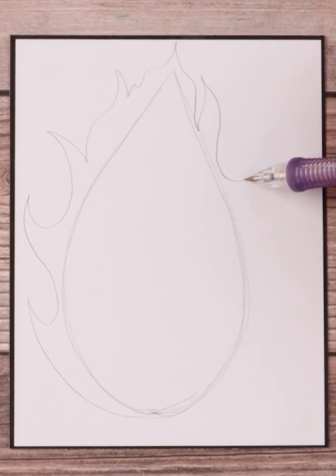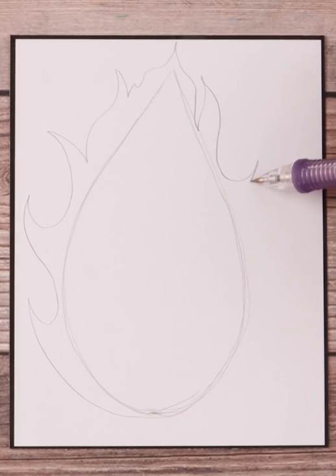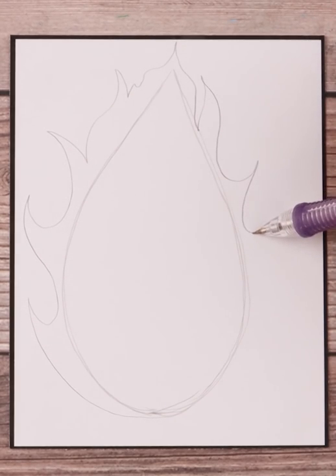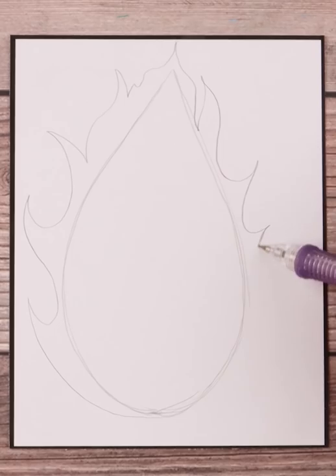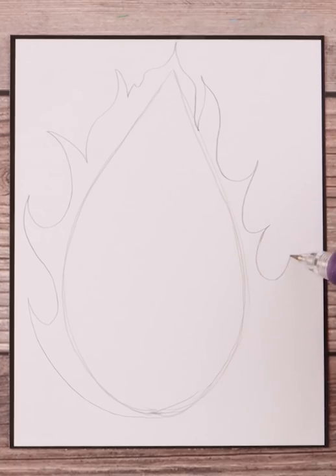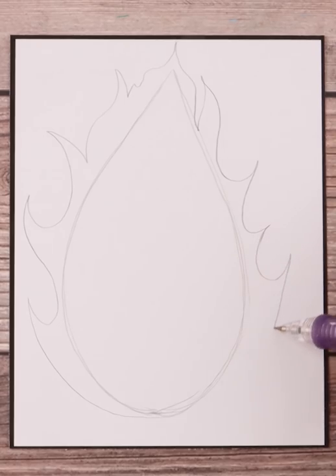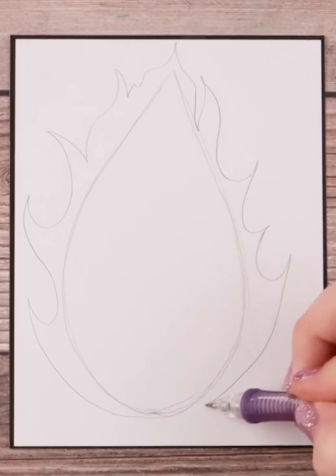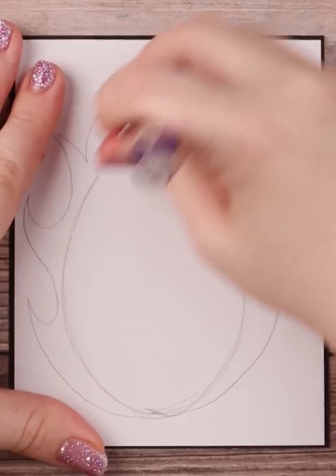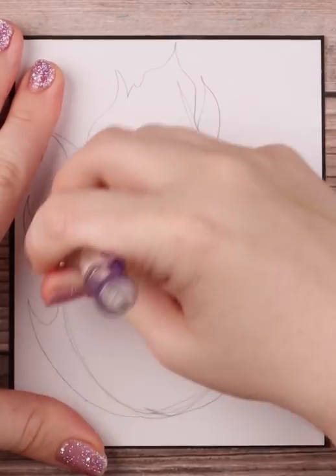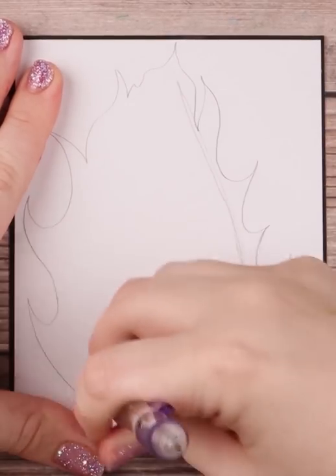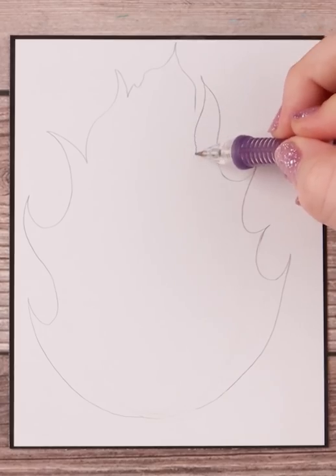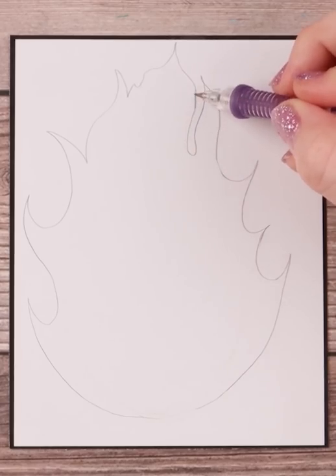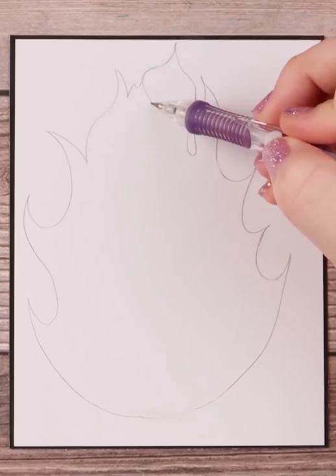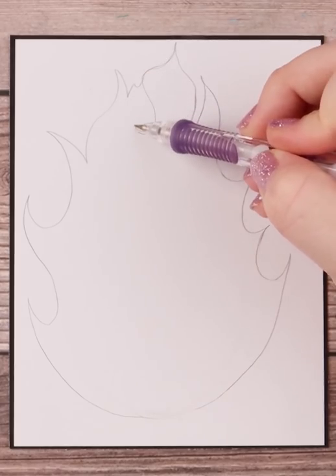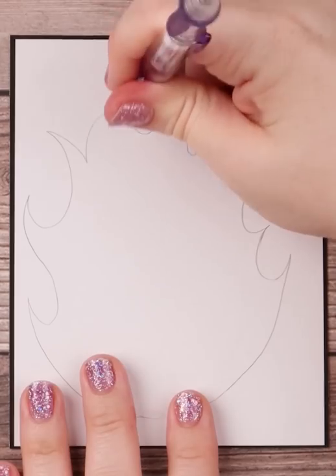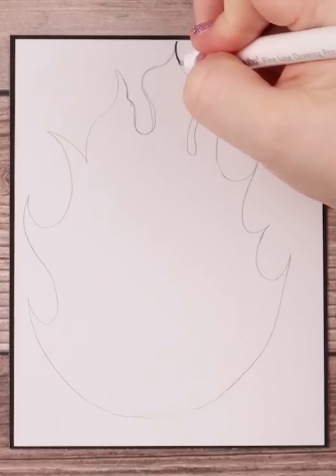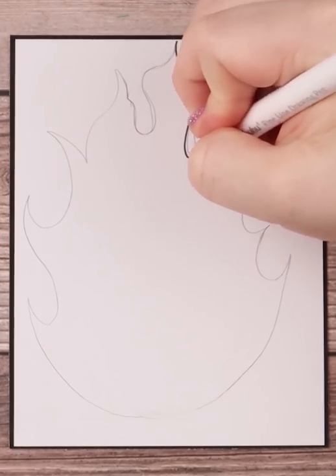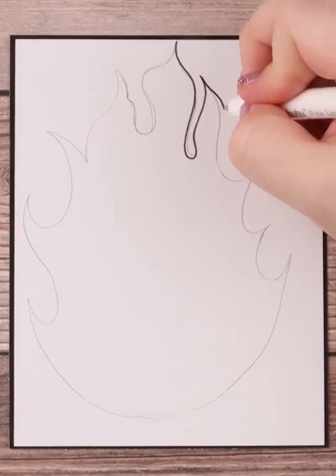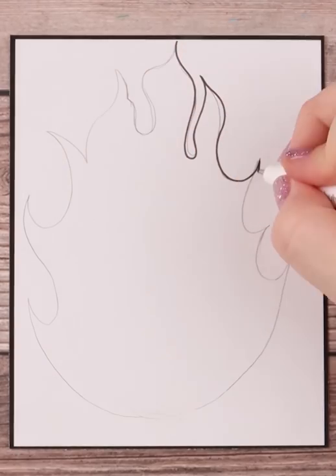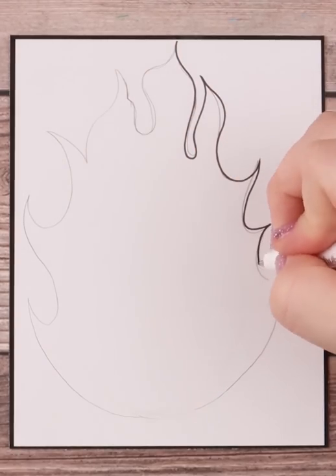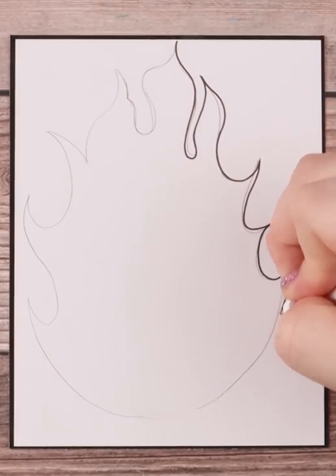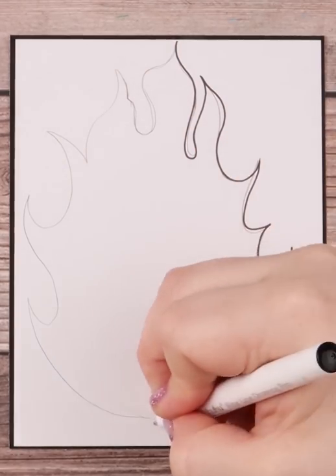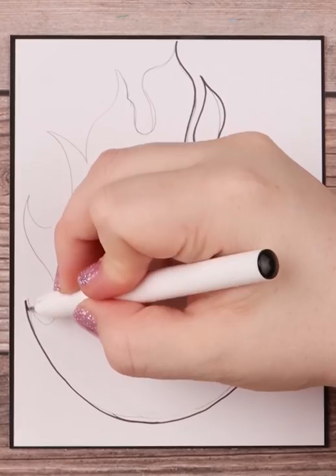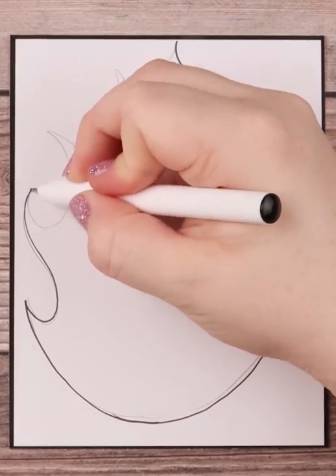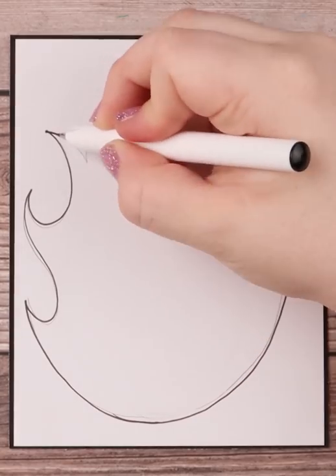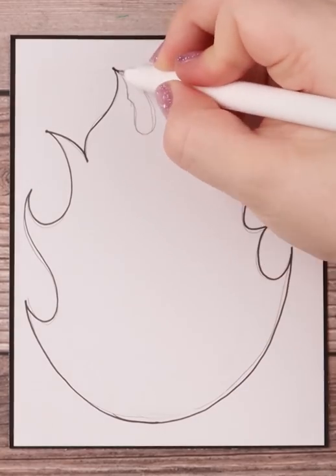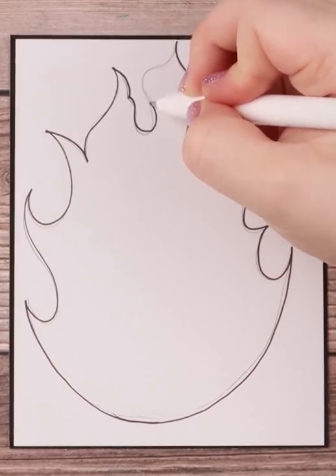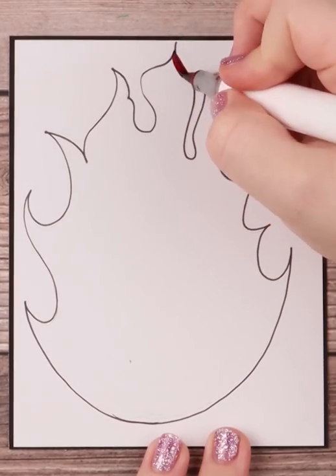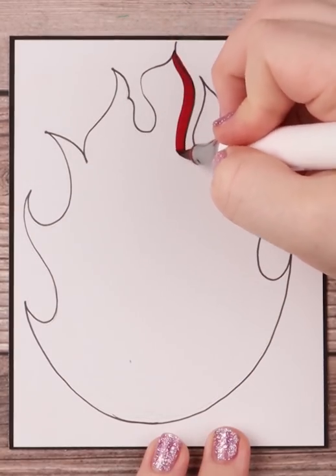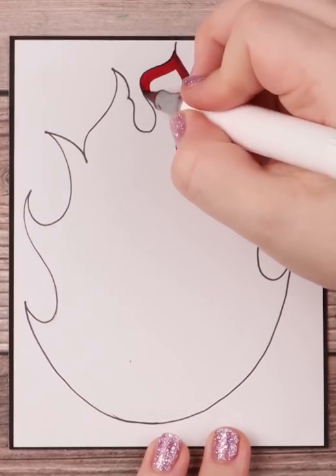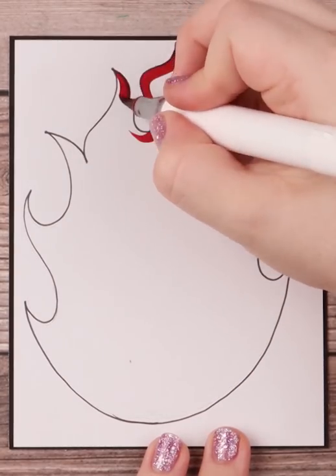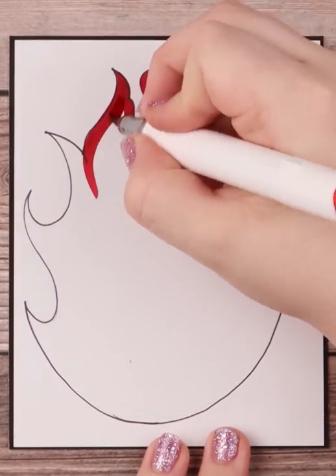I then ink in the fire shape, and now comes the super important part: coloring. I use a deep red, a lighter red, an orange, a yellow, and a super light yellow for the fire effect.